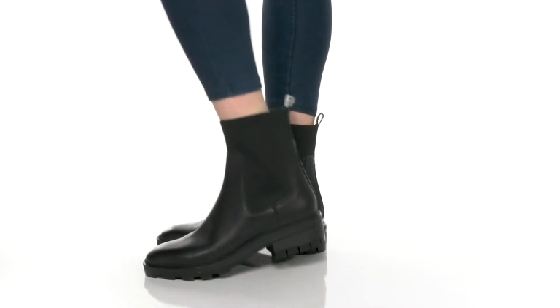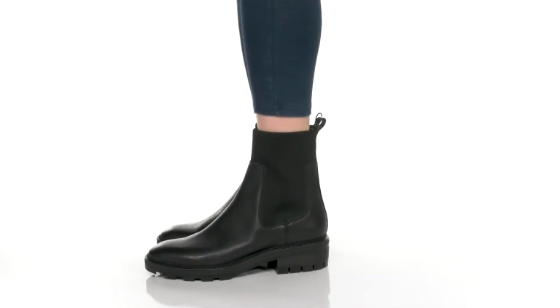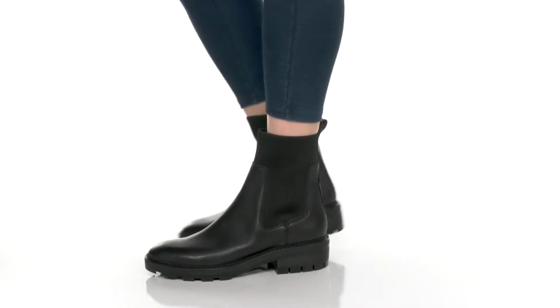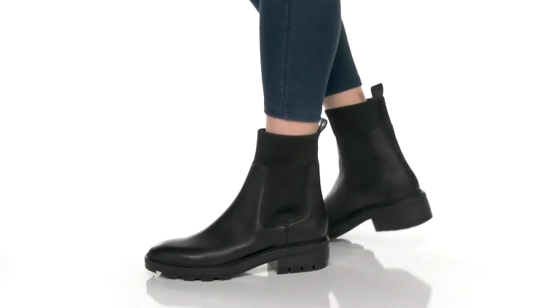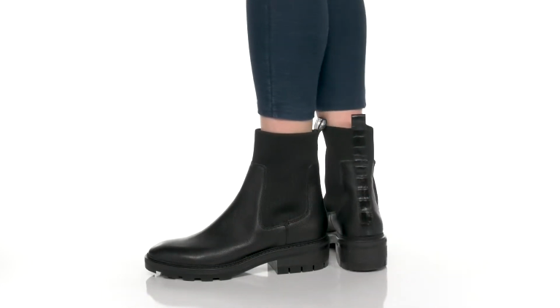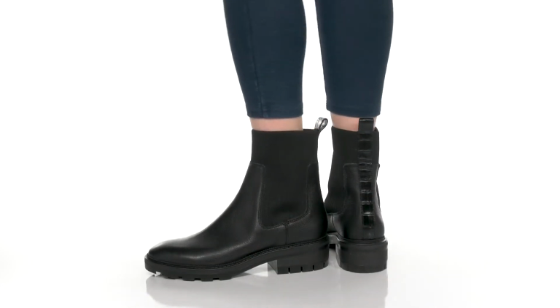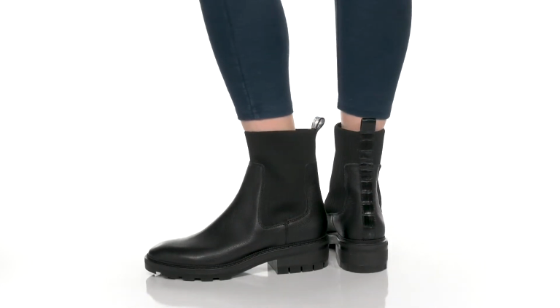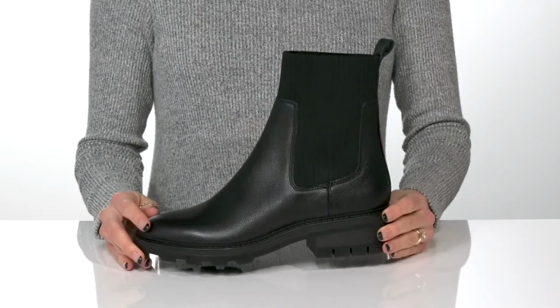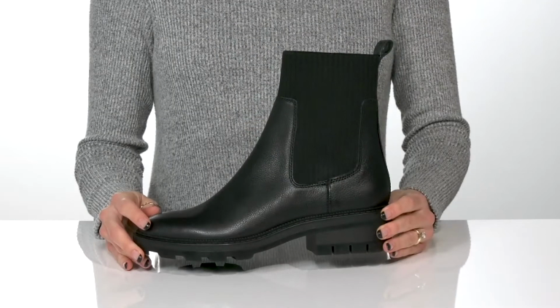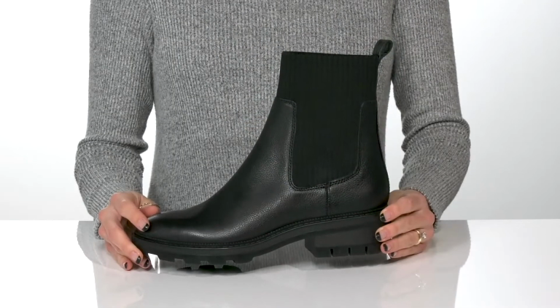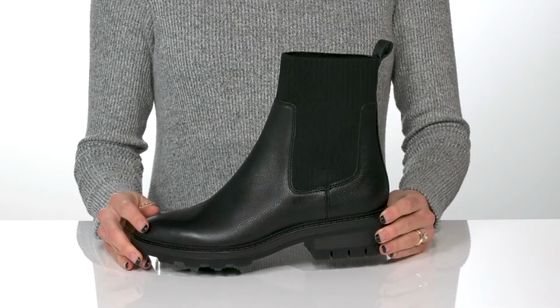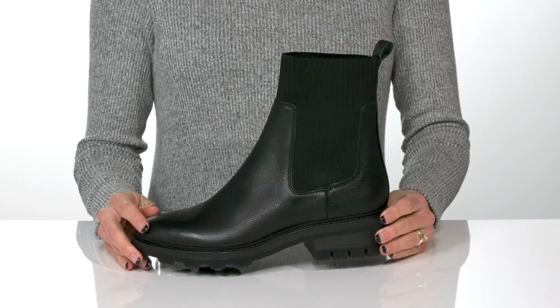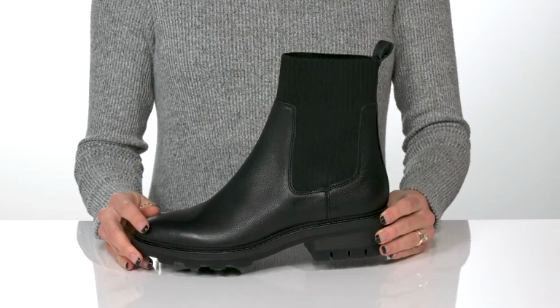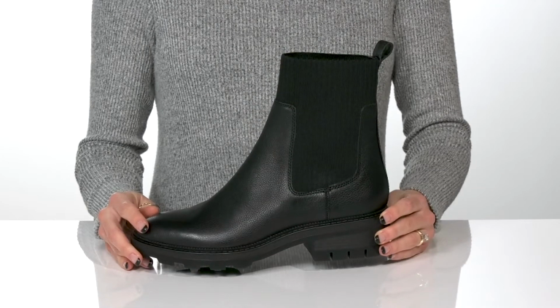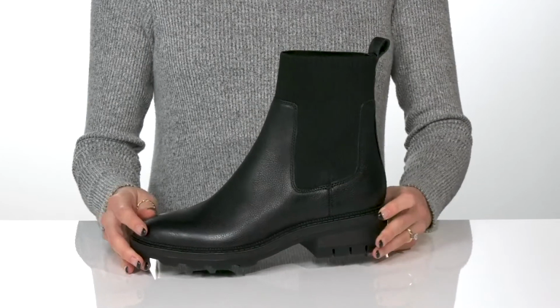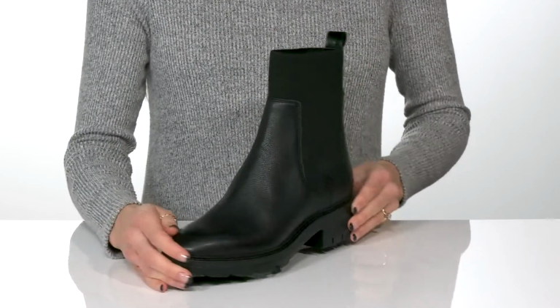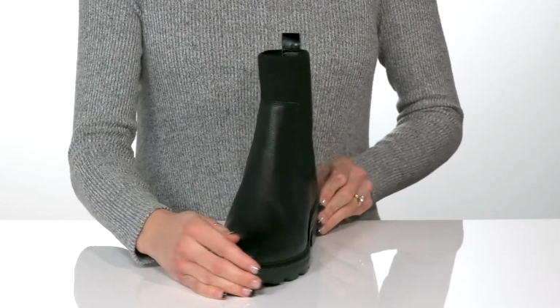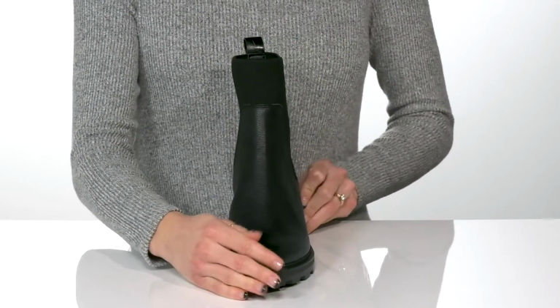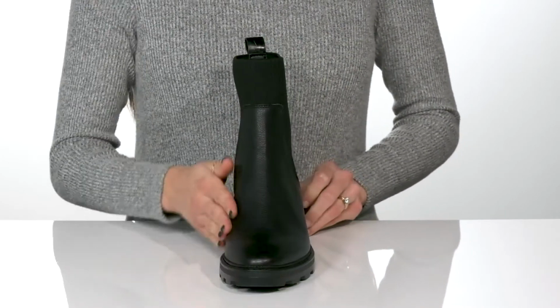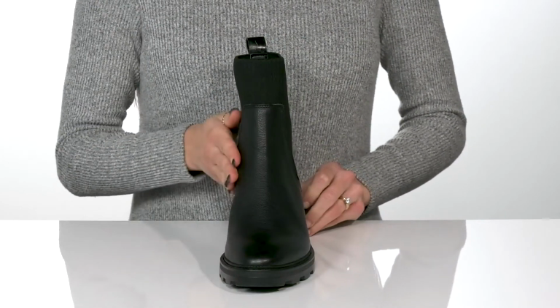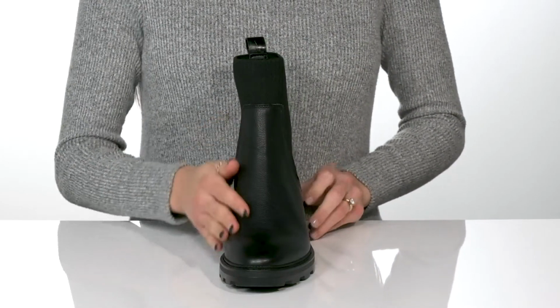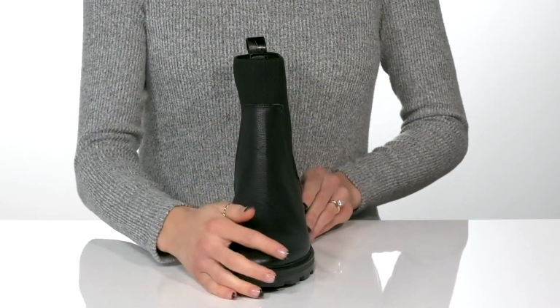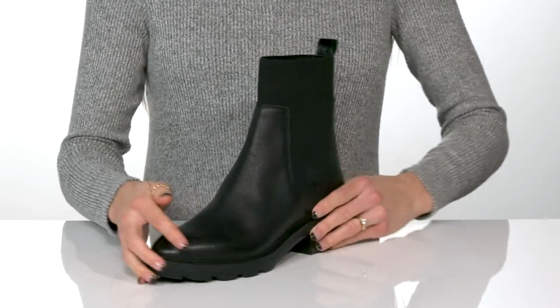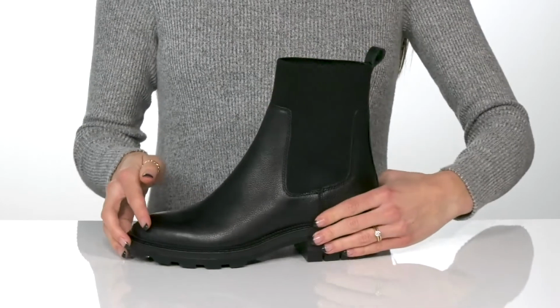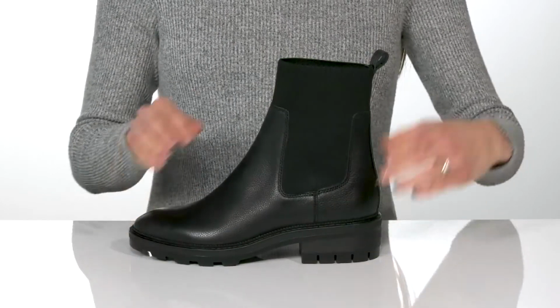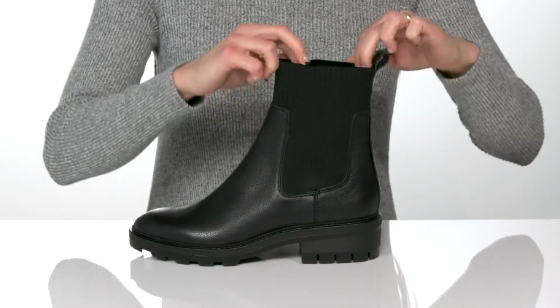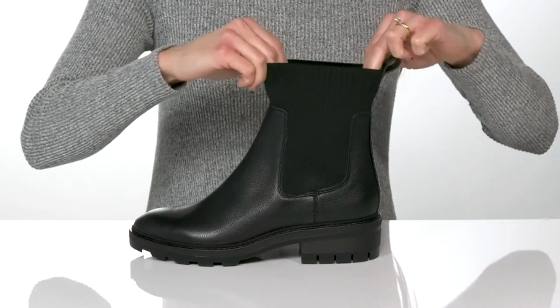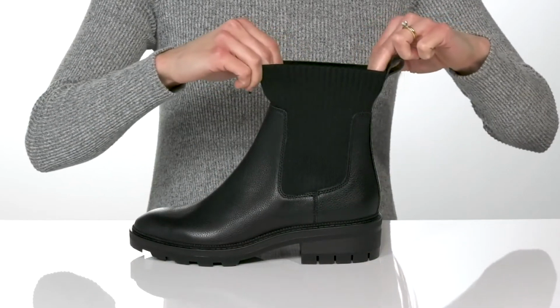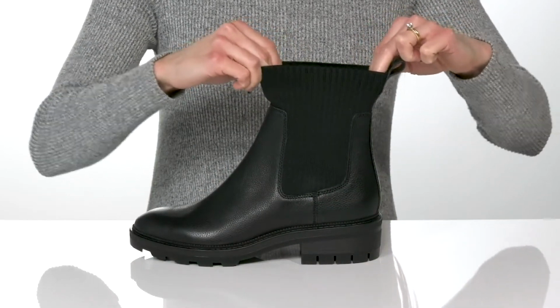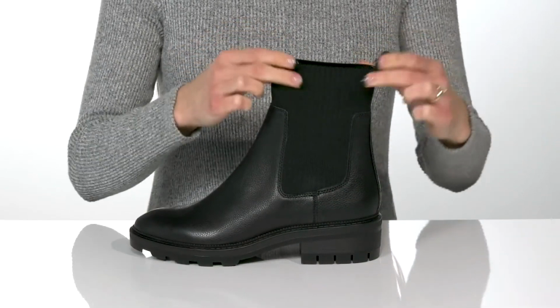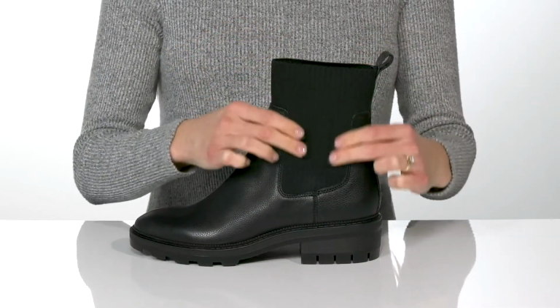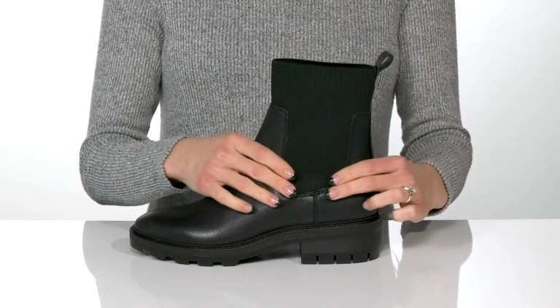These boots will definitely give you a classy look while keeping you very comfortable on your feet. They feature a pebbled leather upper and will give you a lot of comfort with the elastic stretching on the side.